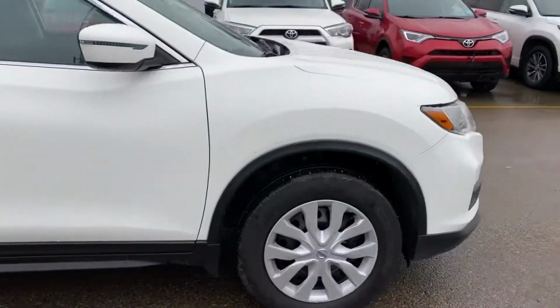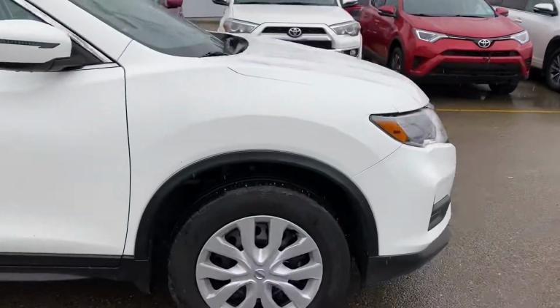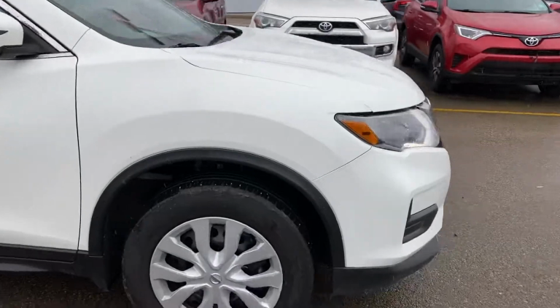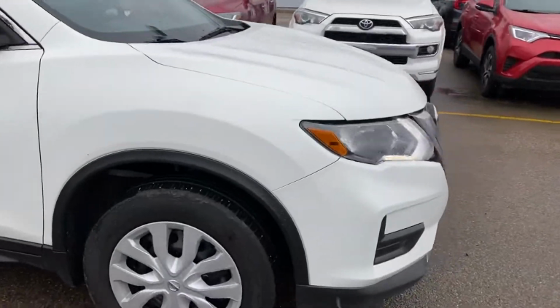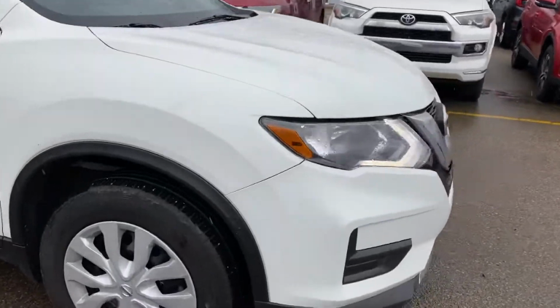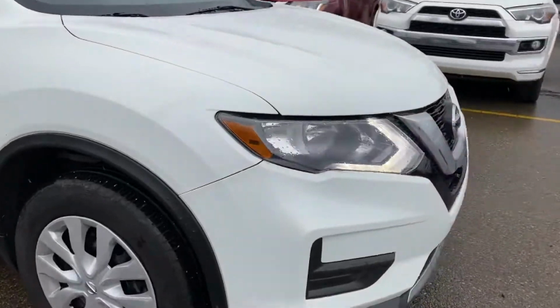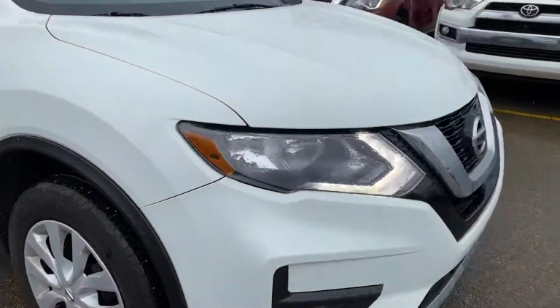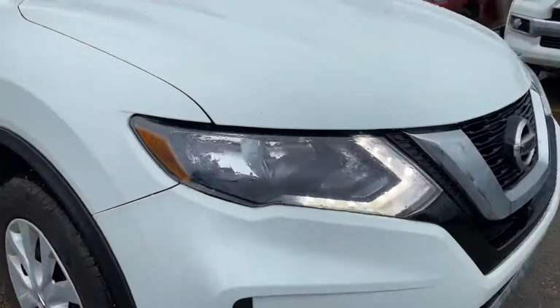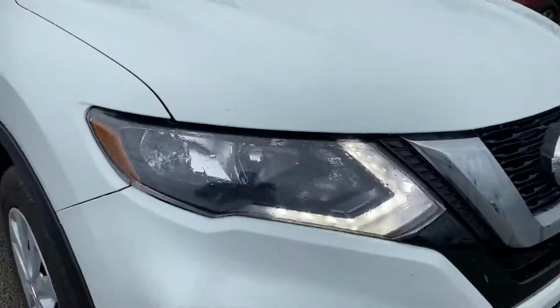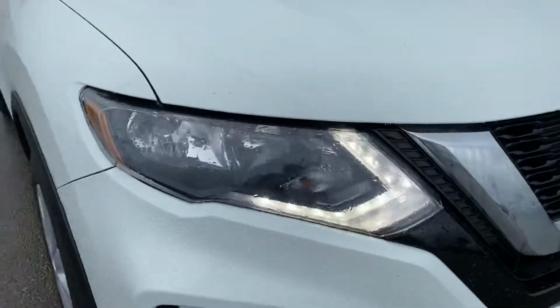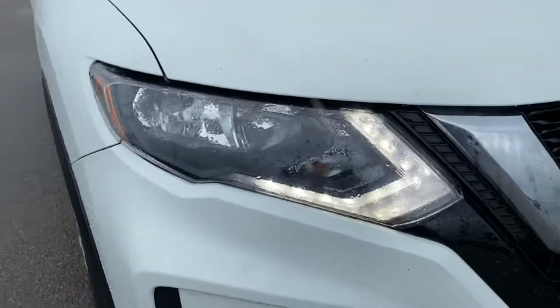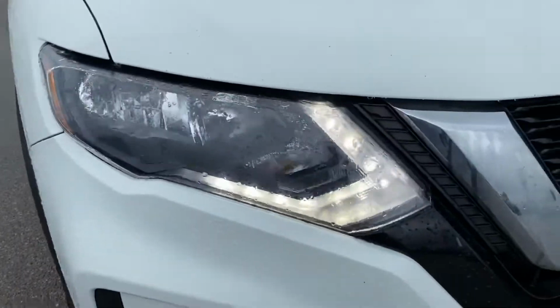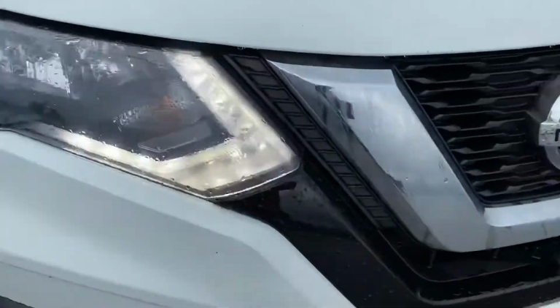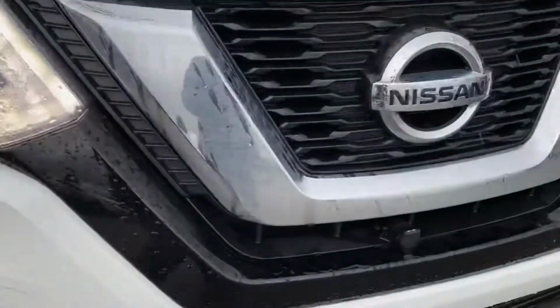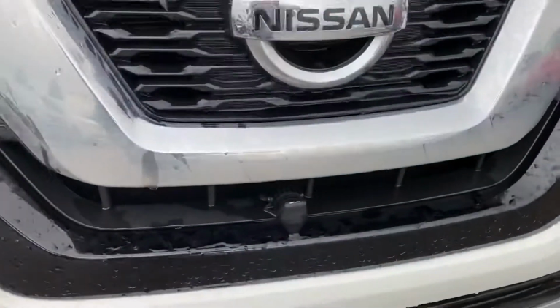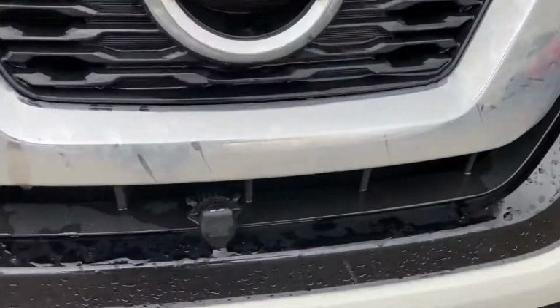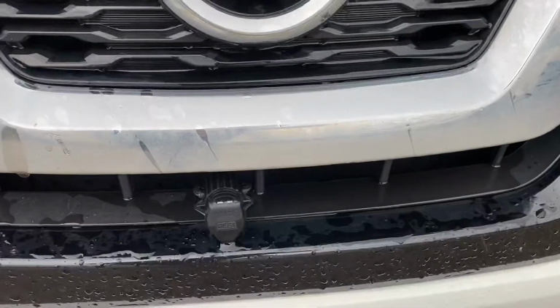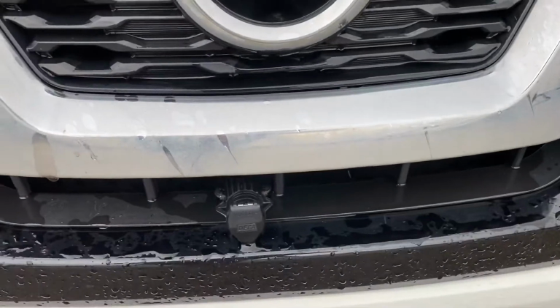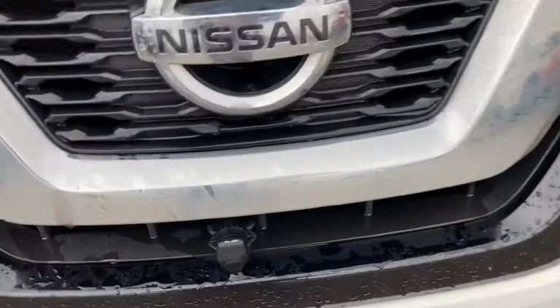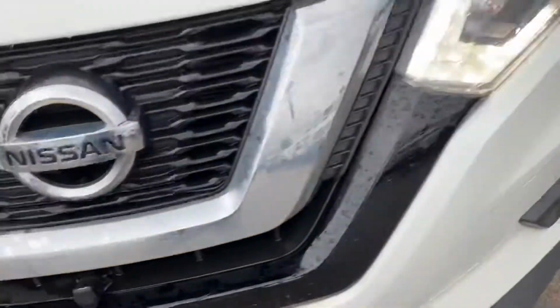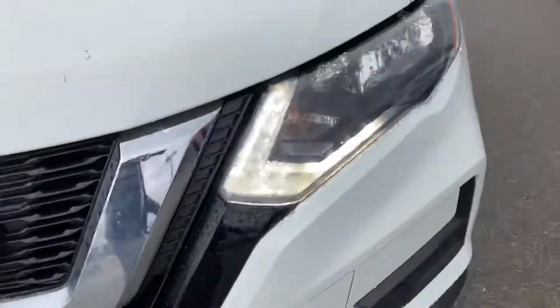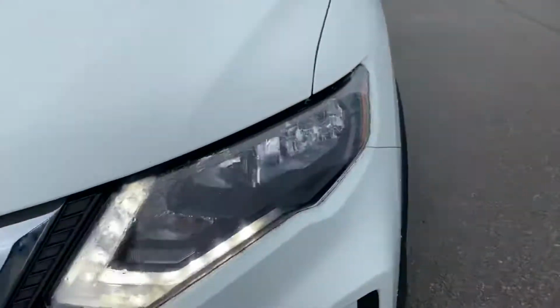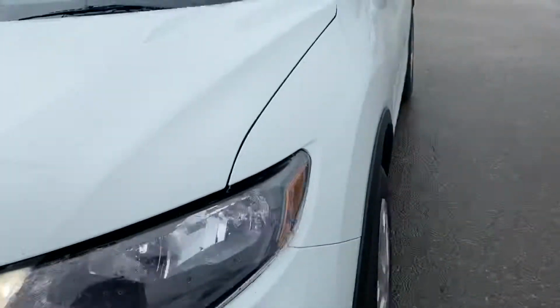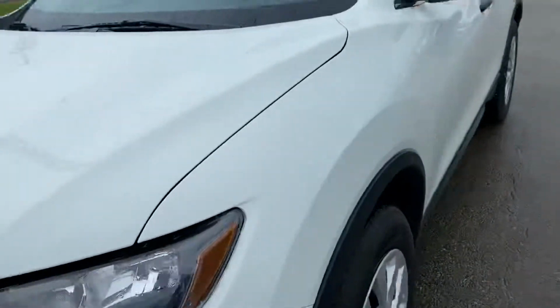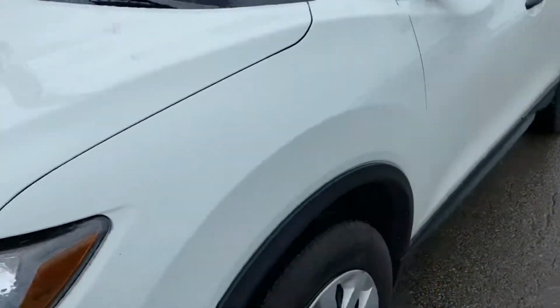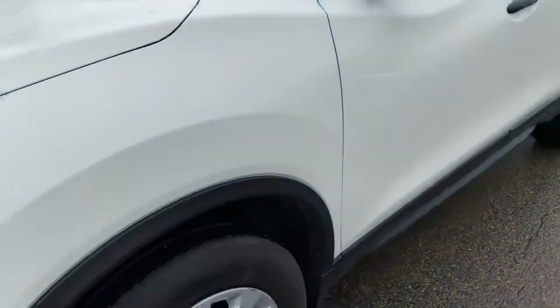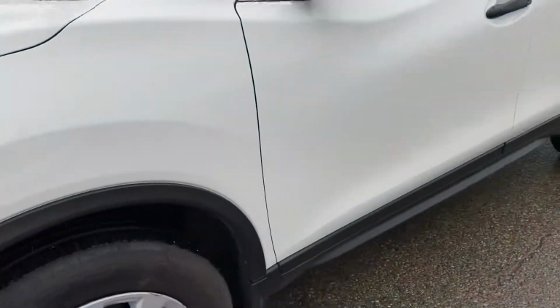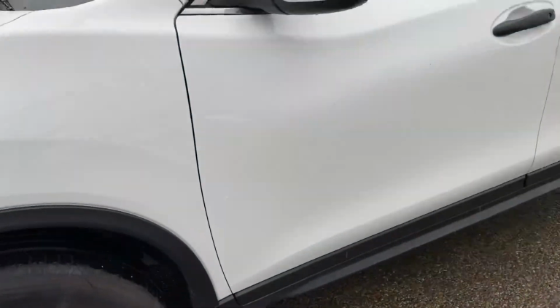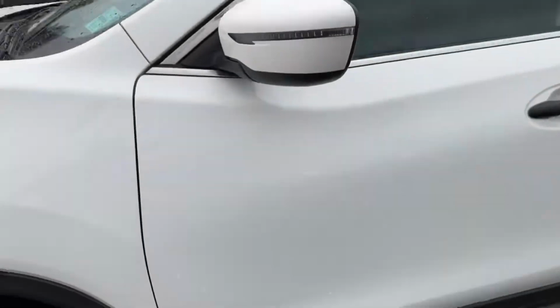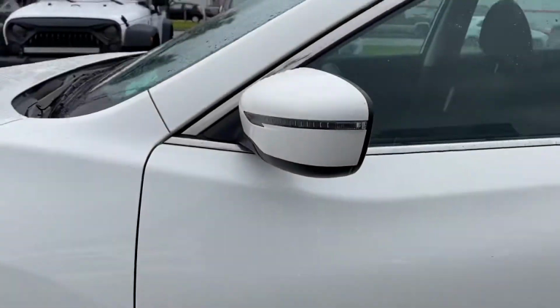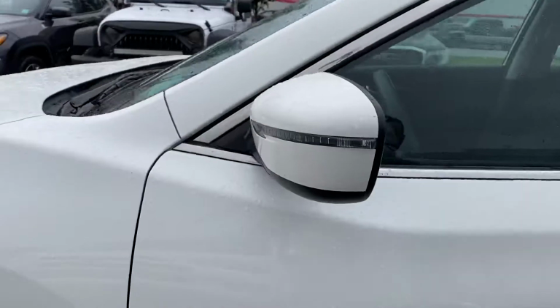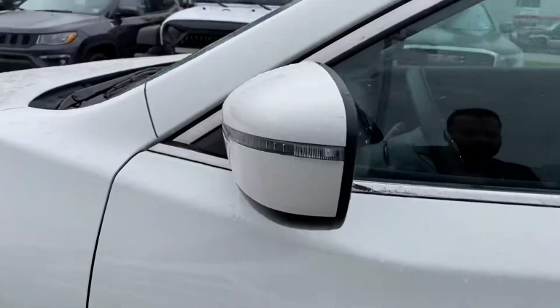It comes with LED daytime running lights with a halogen high and low beam. It does have a block heater in the front, and LED turn signals.